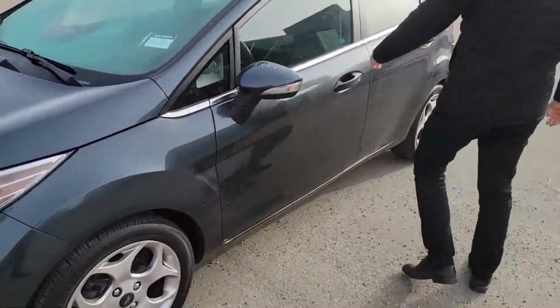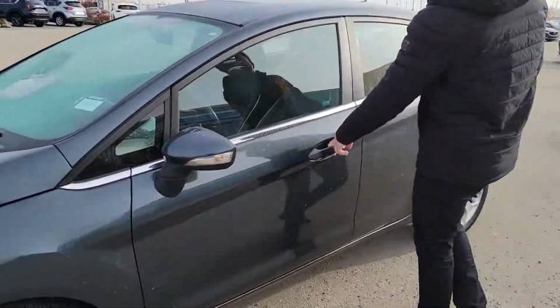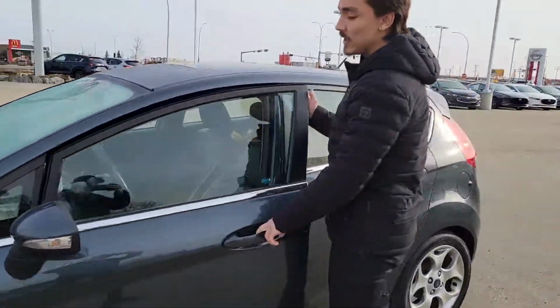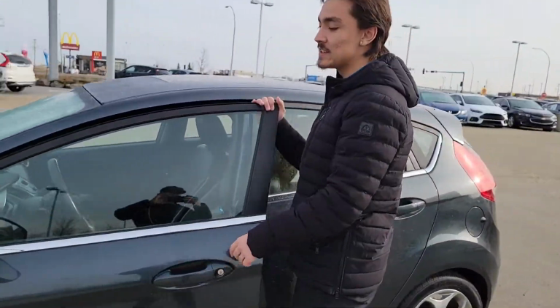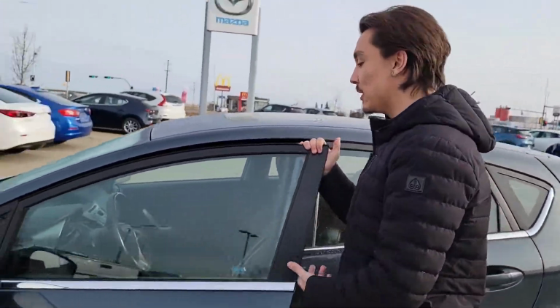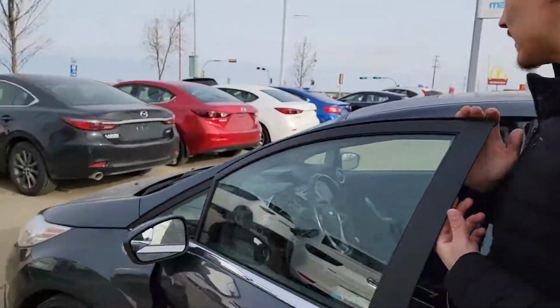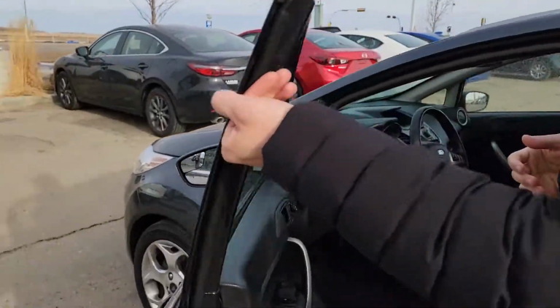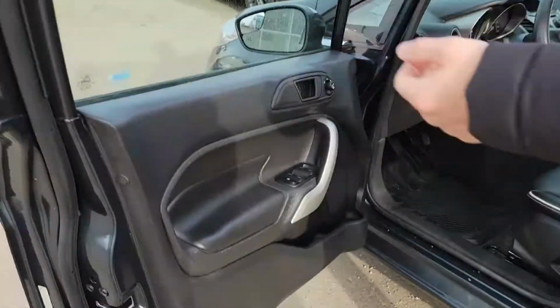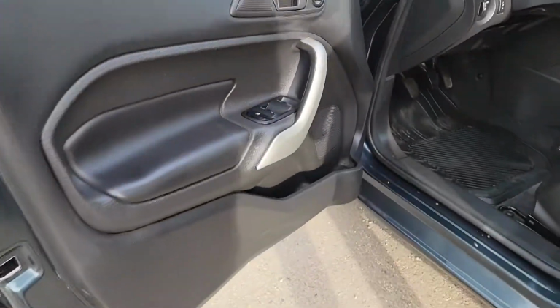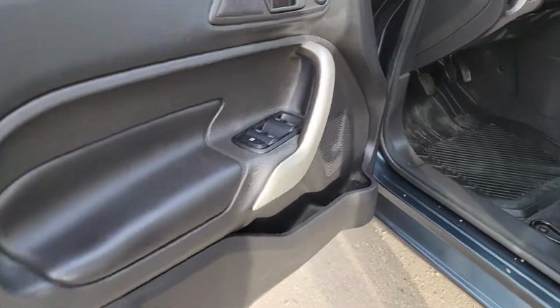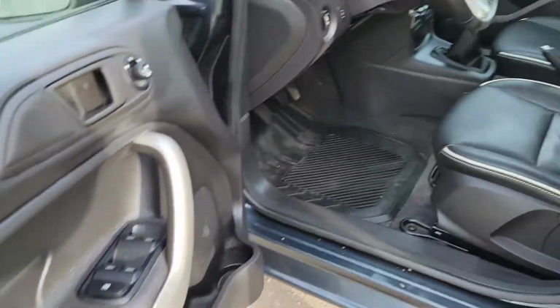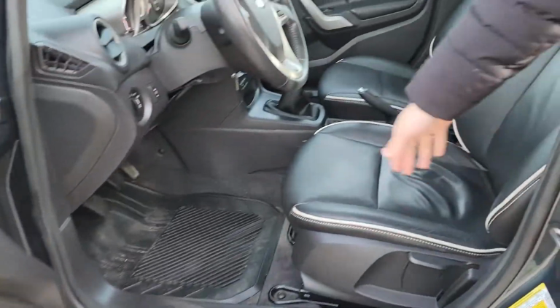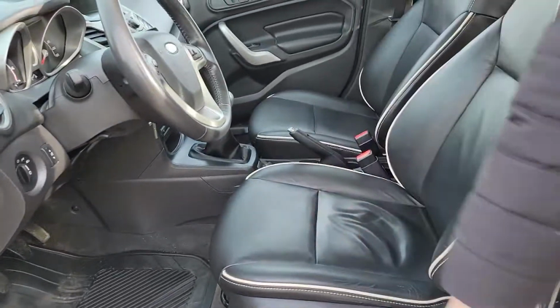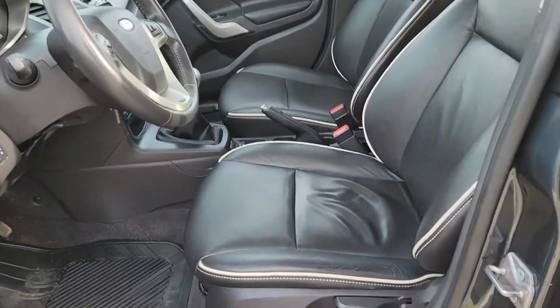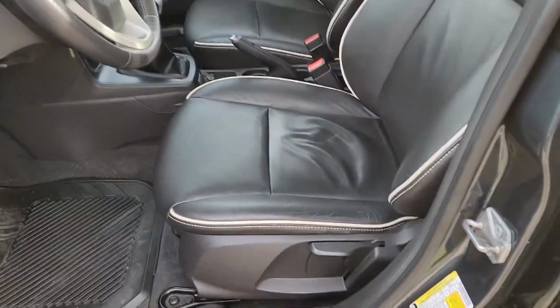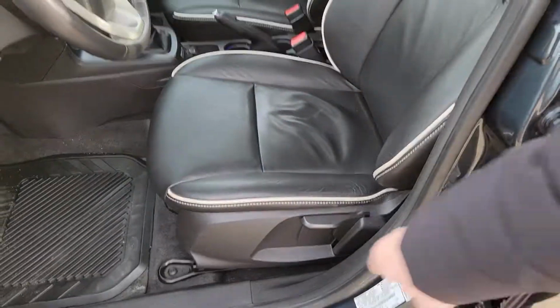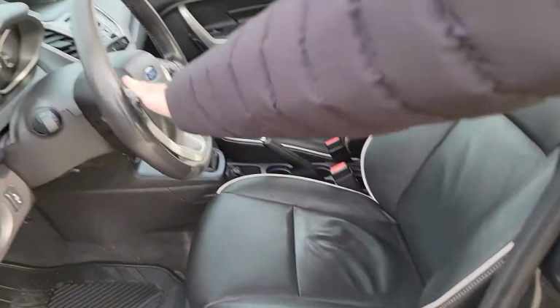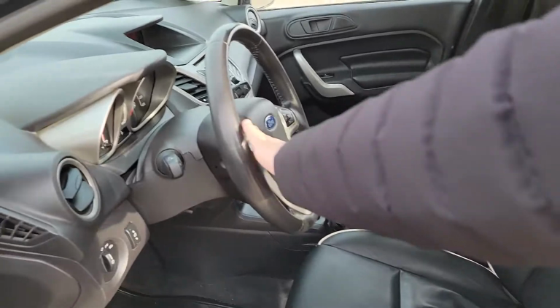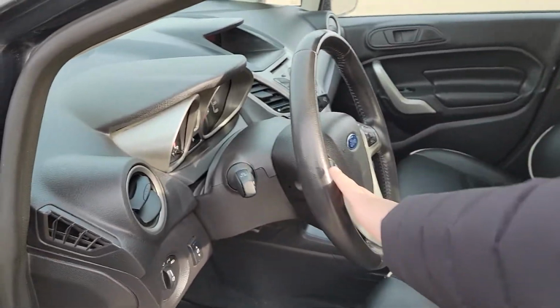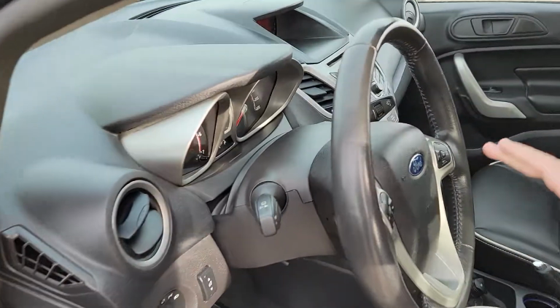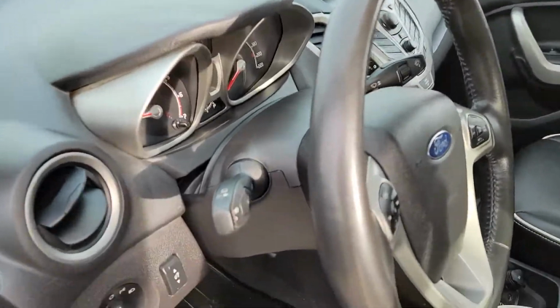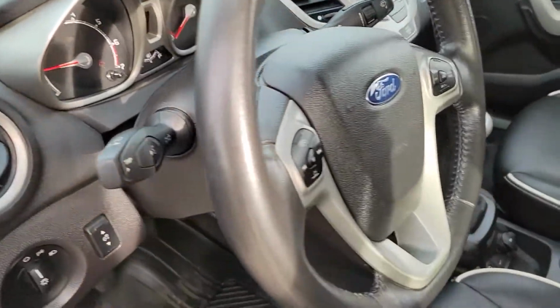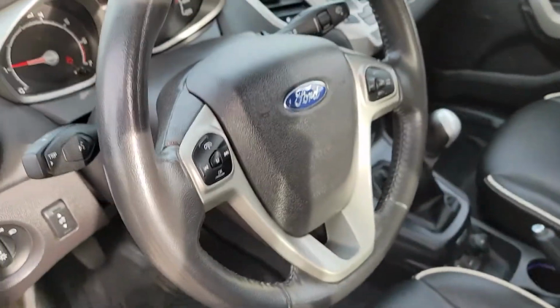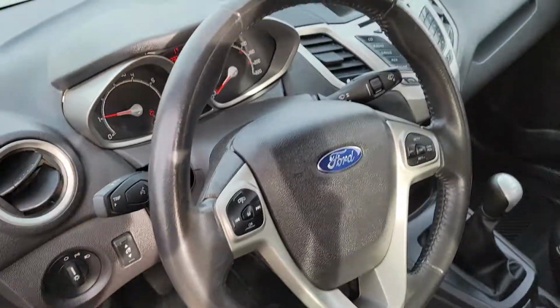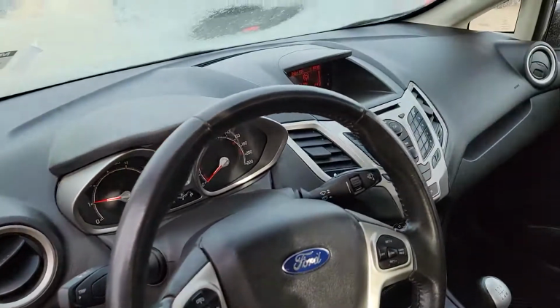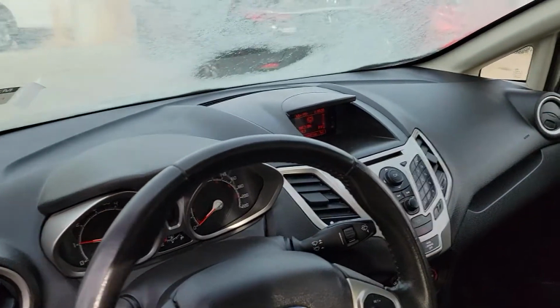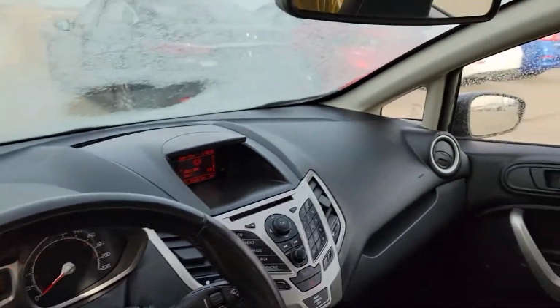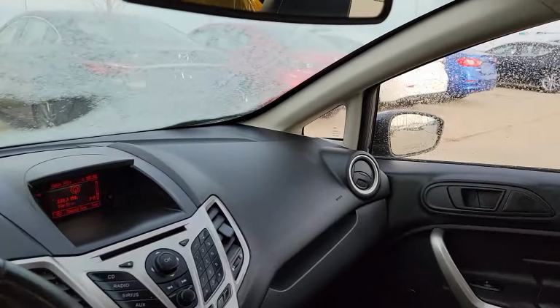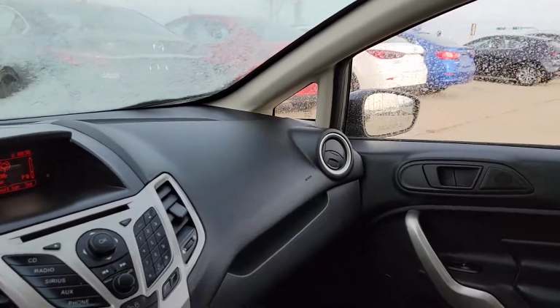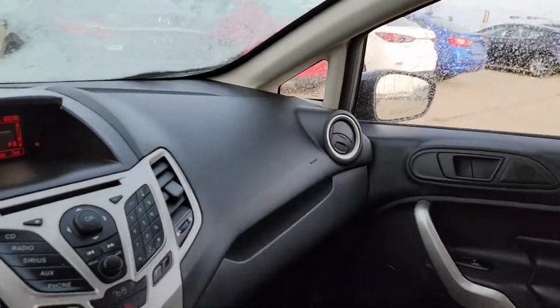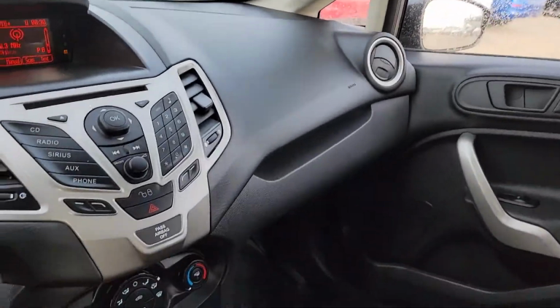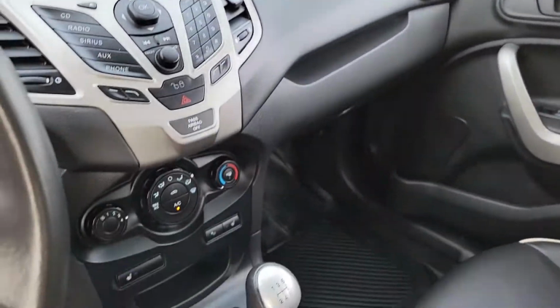Now we are going to get heated exterior mirrors with this thing, power locks, windows and mirrors, a full leather interior with manual adjustable seats. You have this little hands-free display, cruise control settings right there. It is a five-speed manual transmission. You can get heated seats and climate control with this thing too.